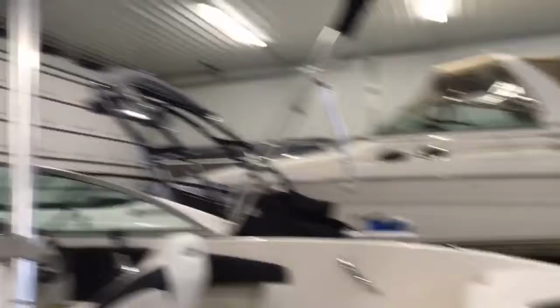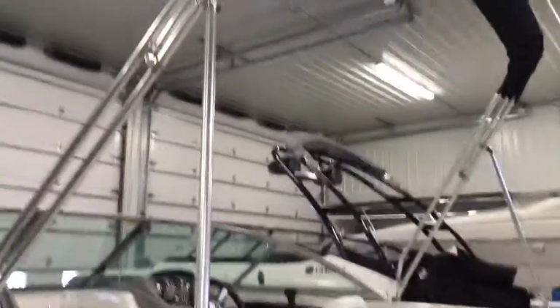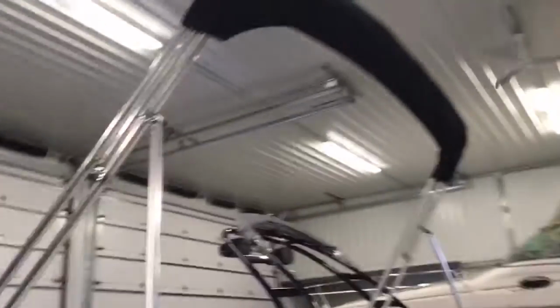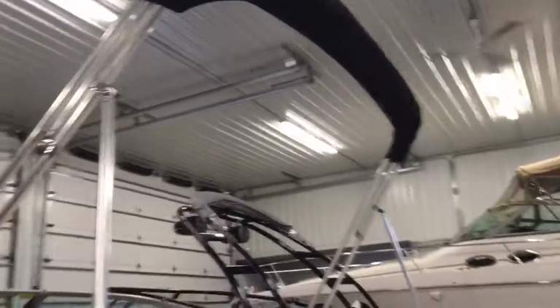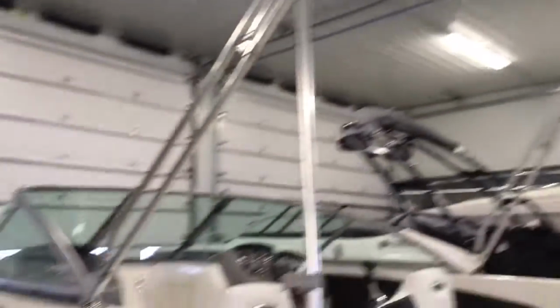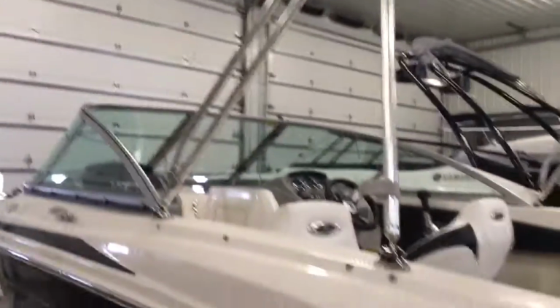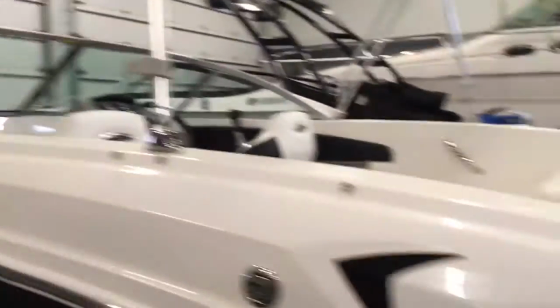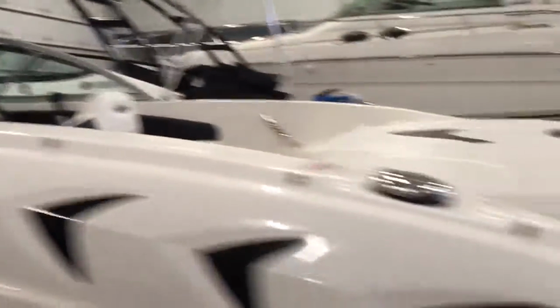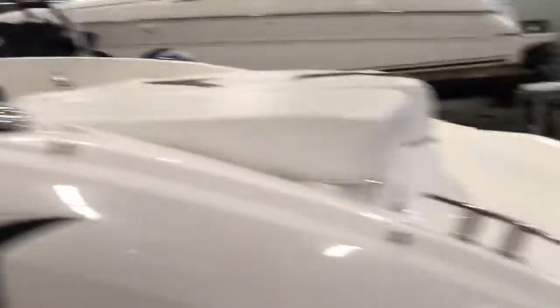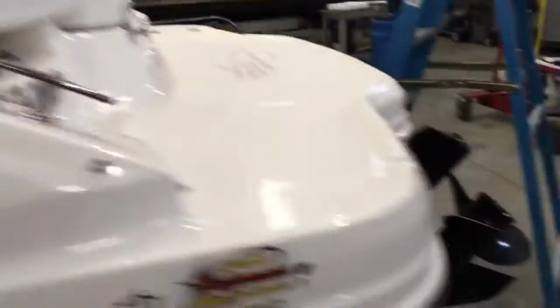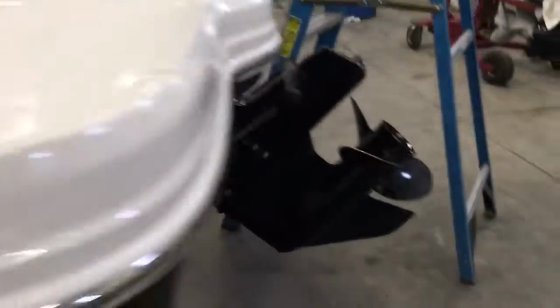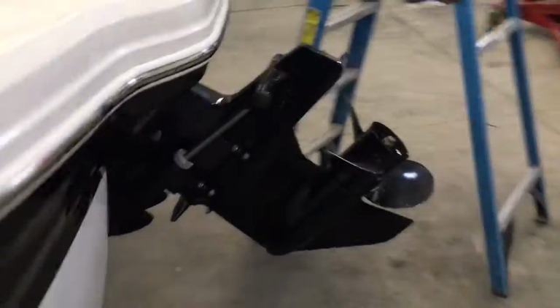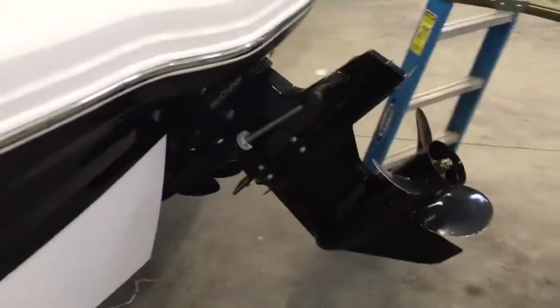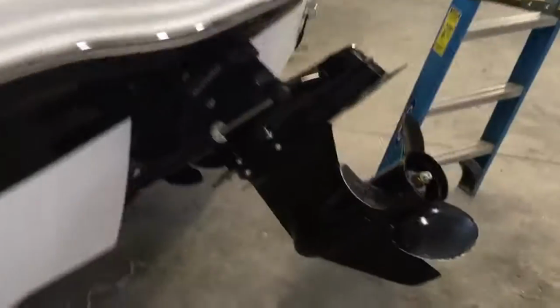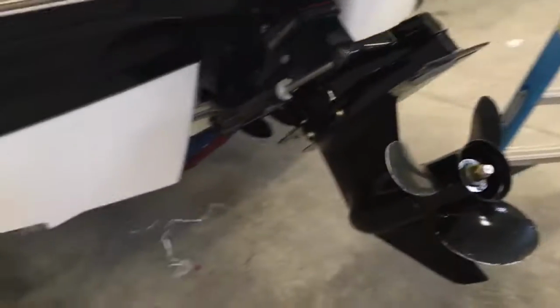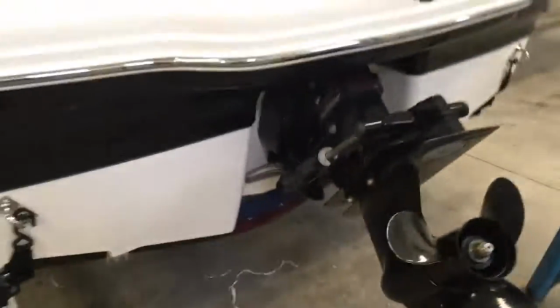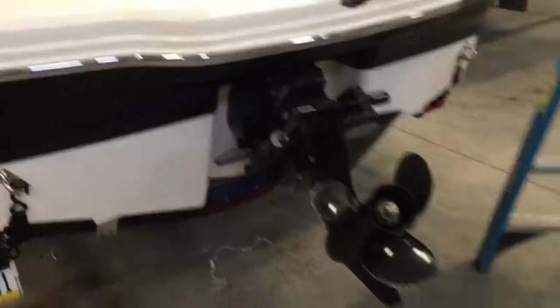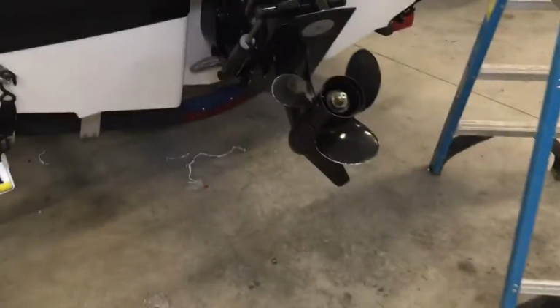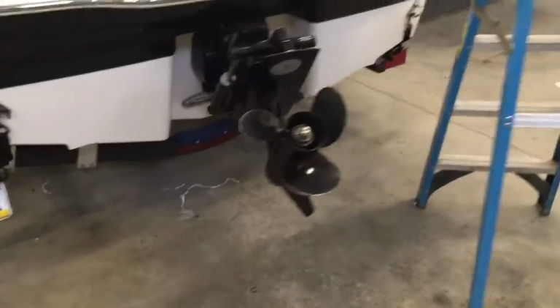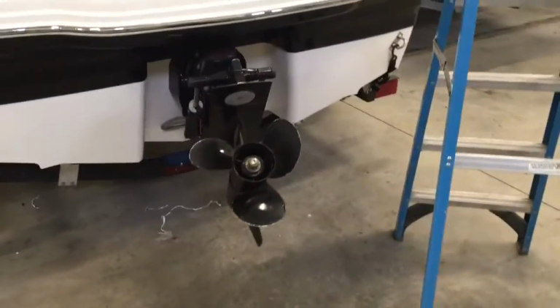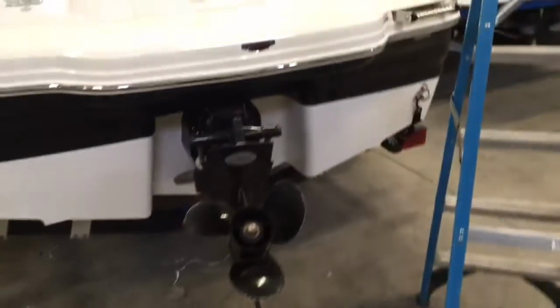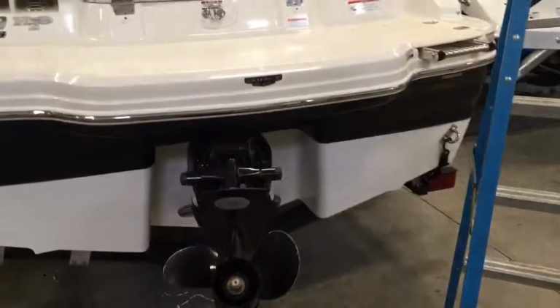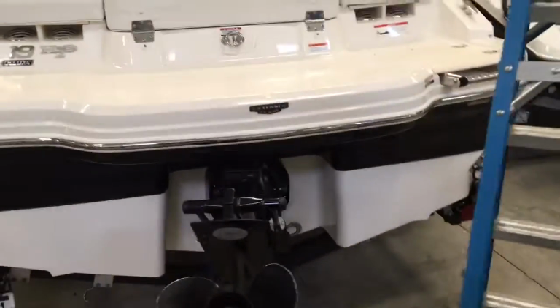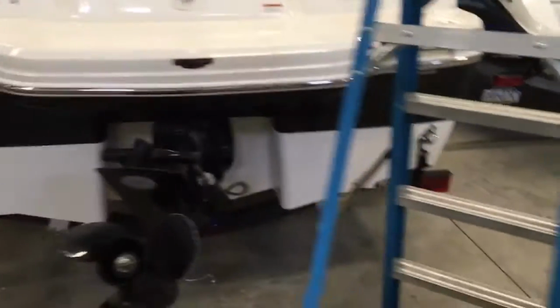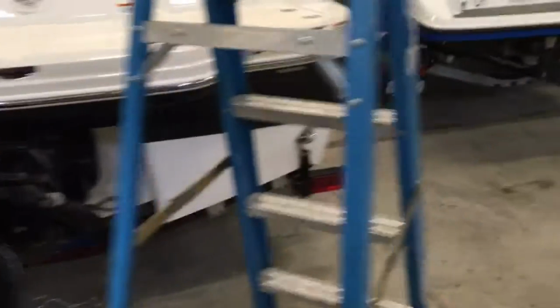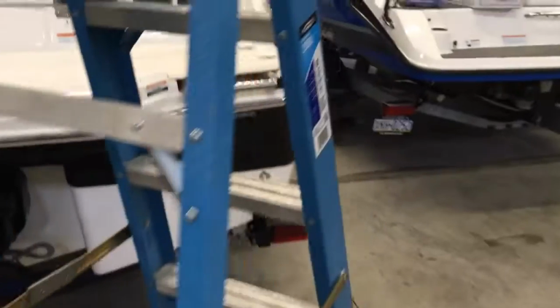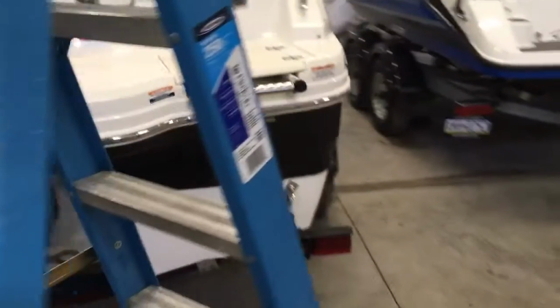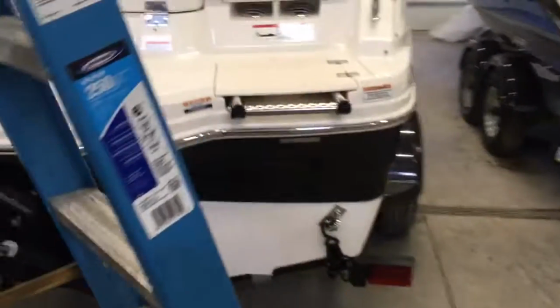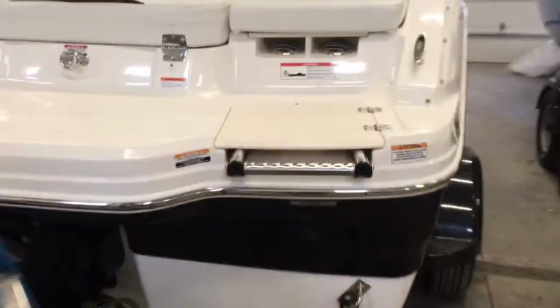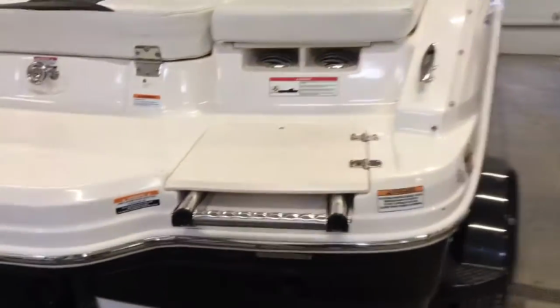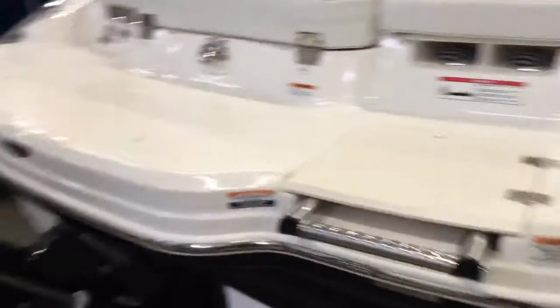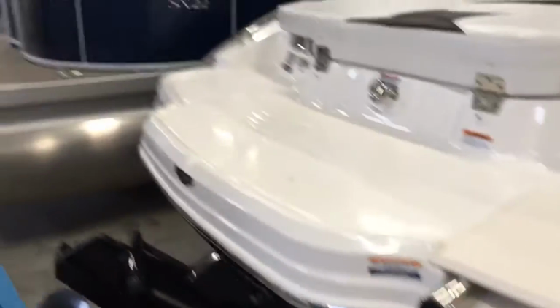It has a bimini top, cockpit cover, and a bow cover. You can see the Alpha 1 outdrive here, and there's a nice extended swim platform.